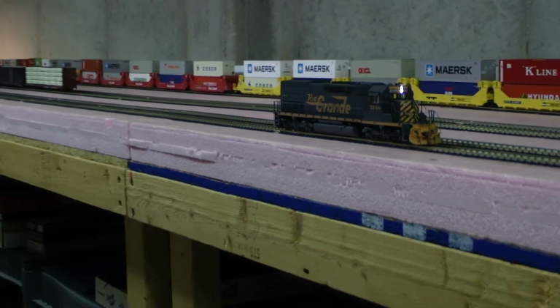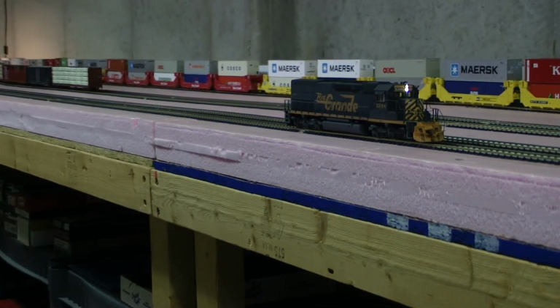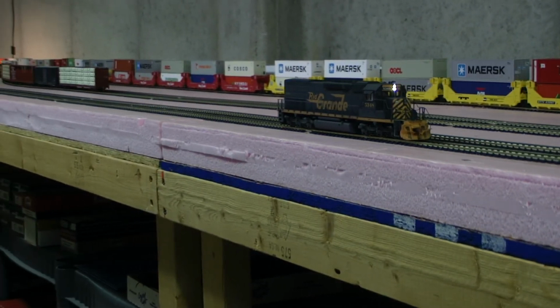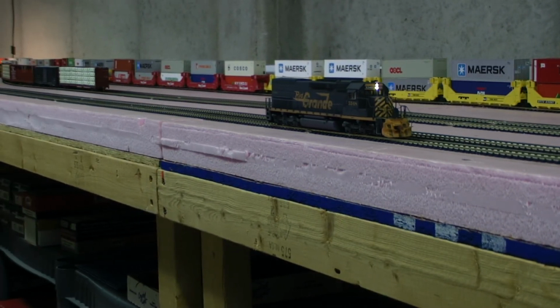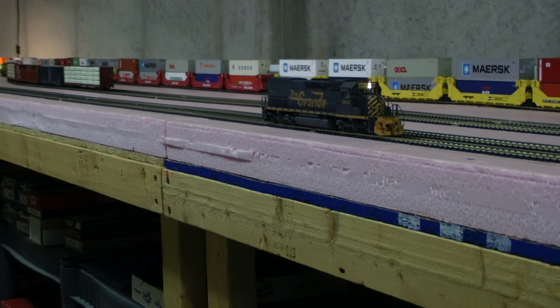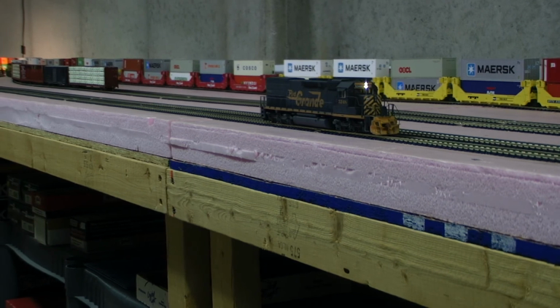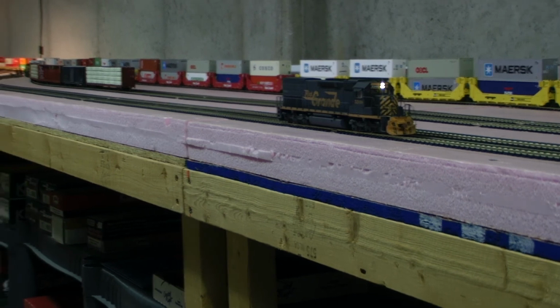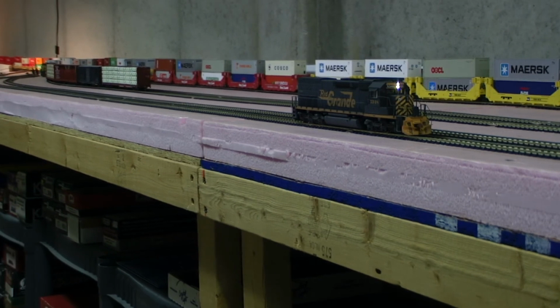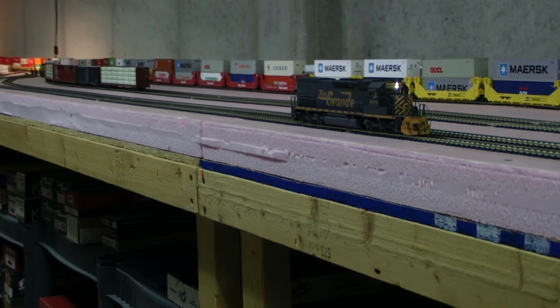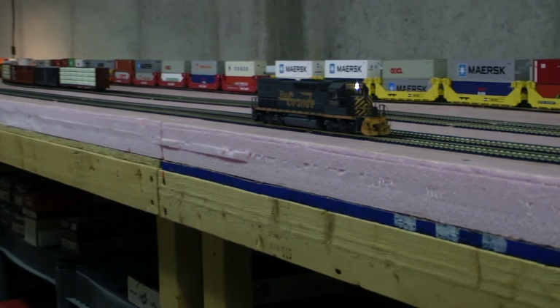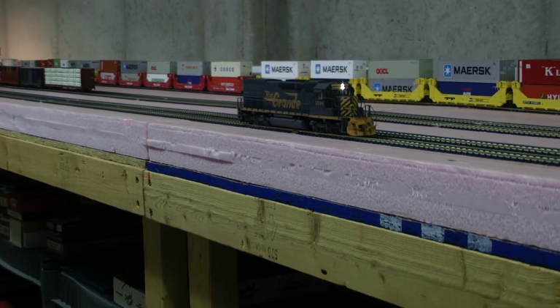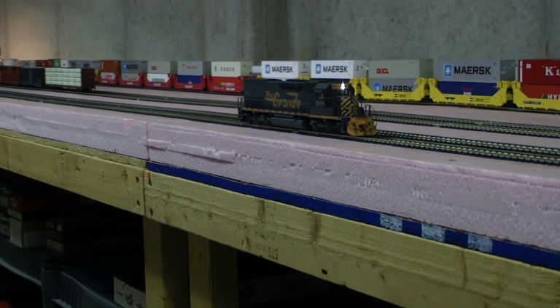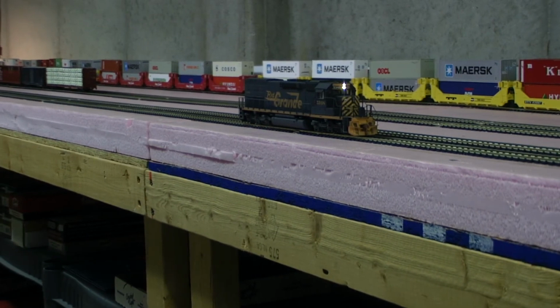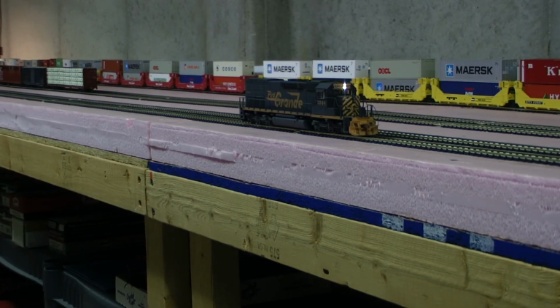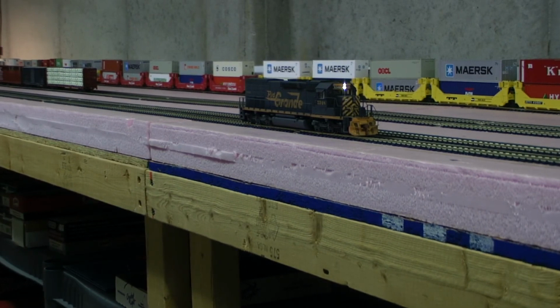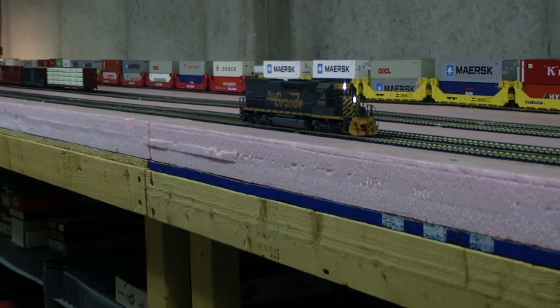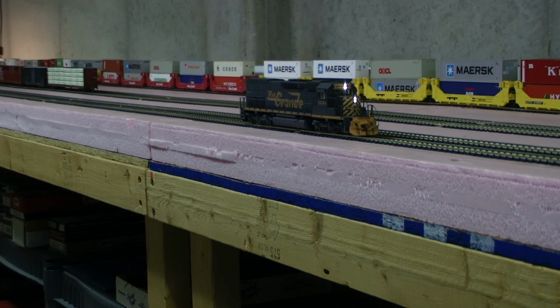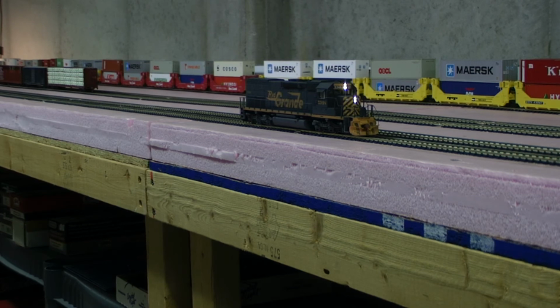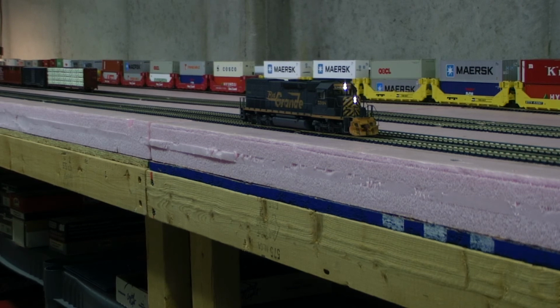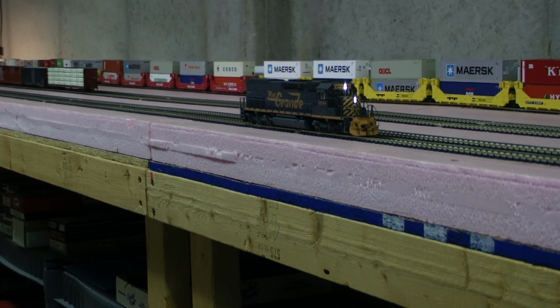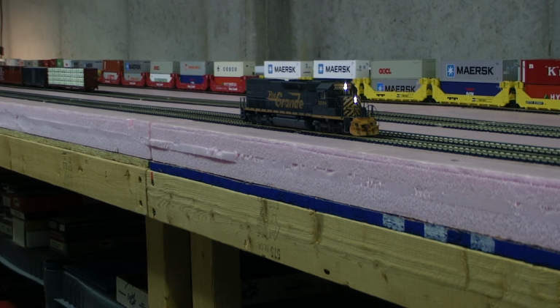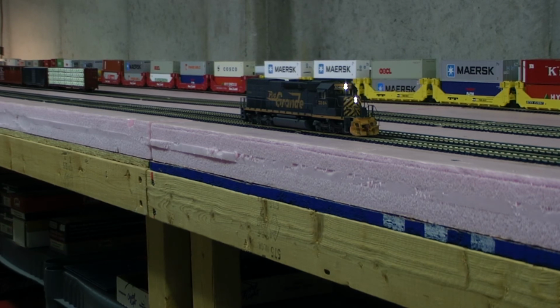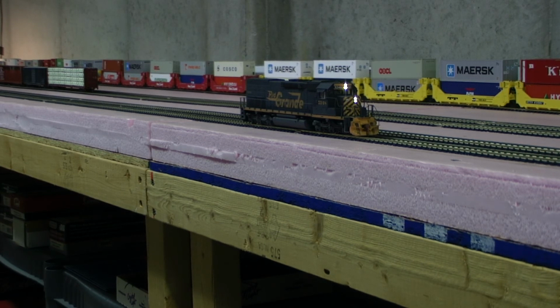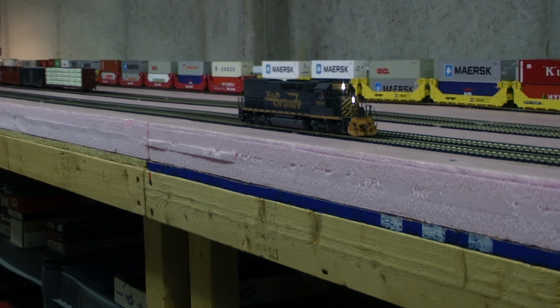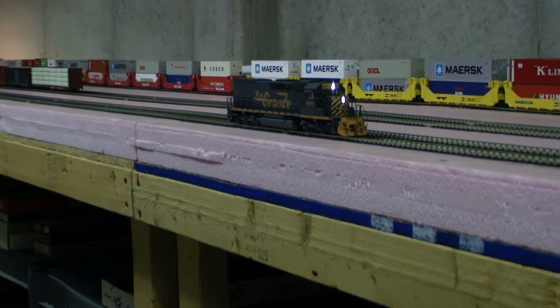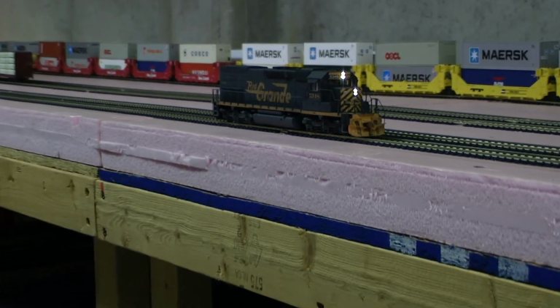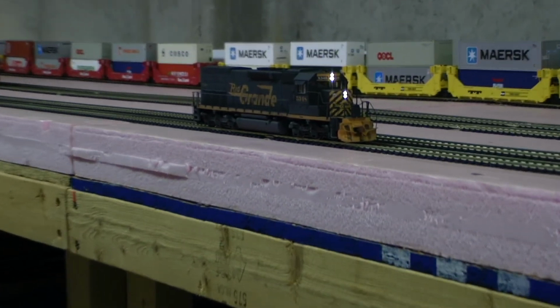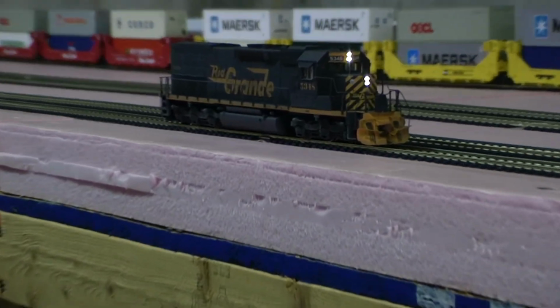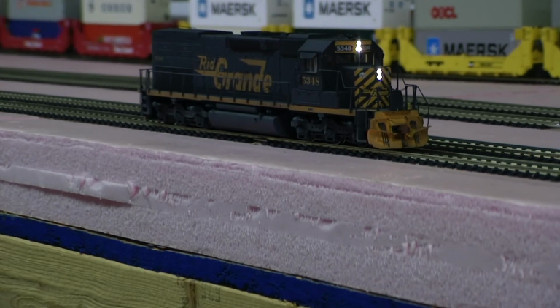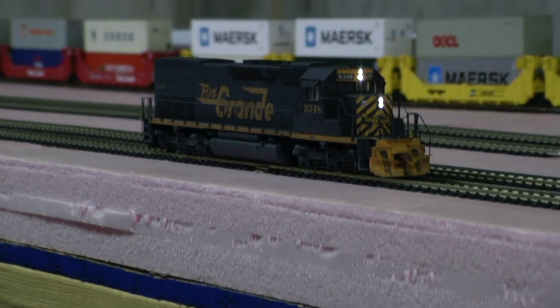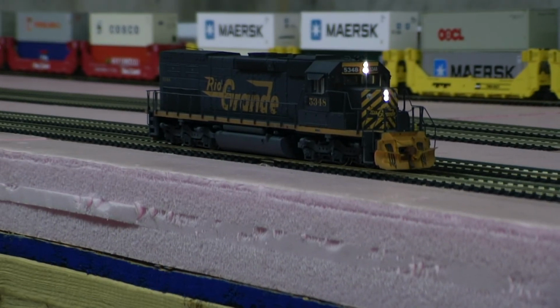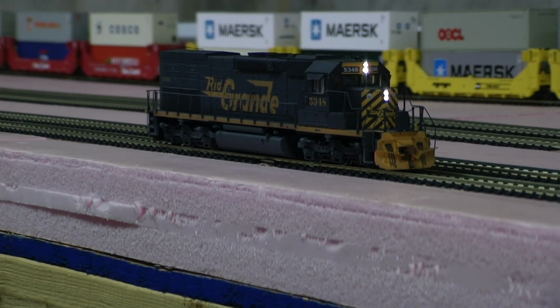So I have this set up so that the nose headlight is the front headlight, and the top headlight is the gyrating headlight. That's it. Thanks for watching. Bye.